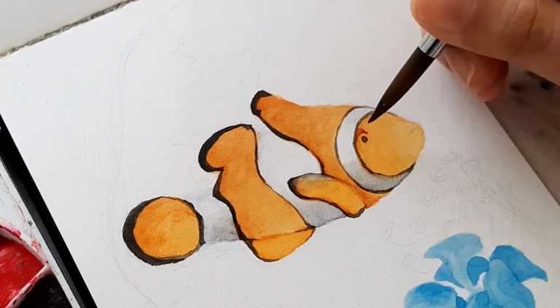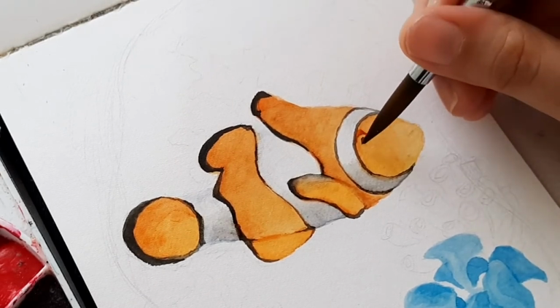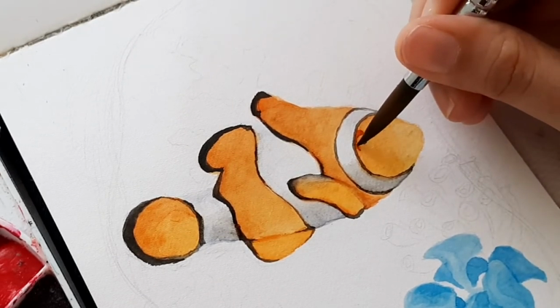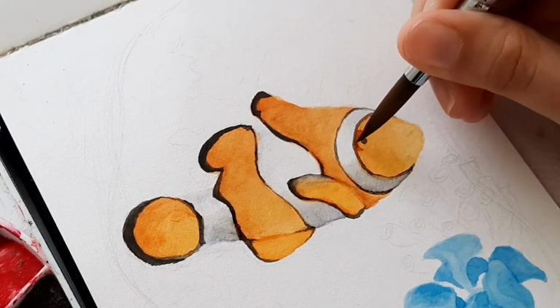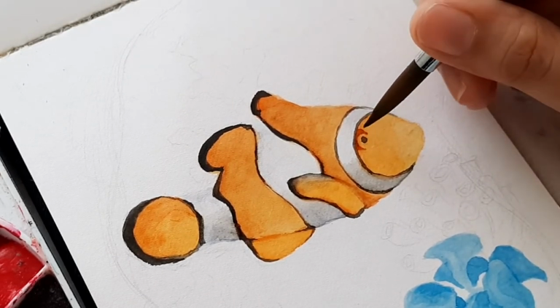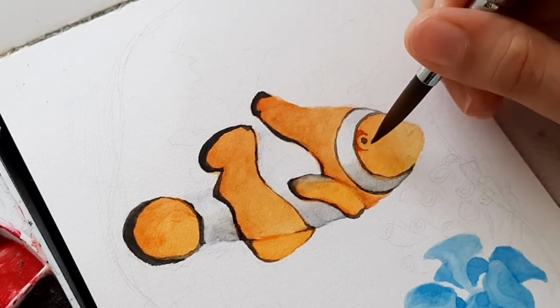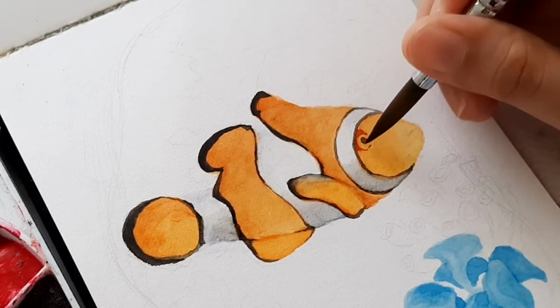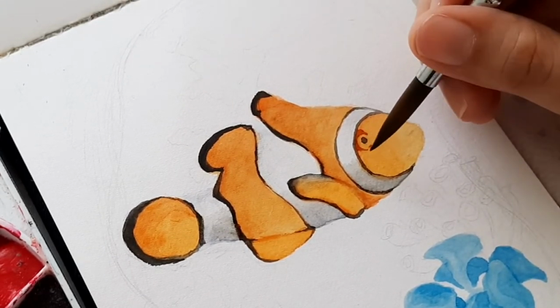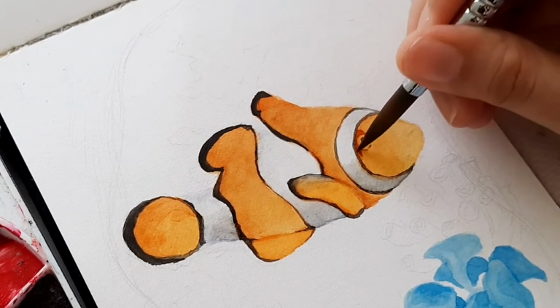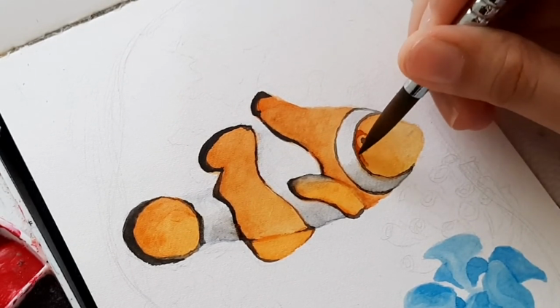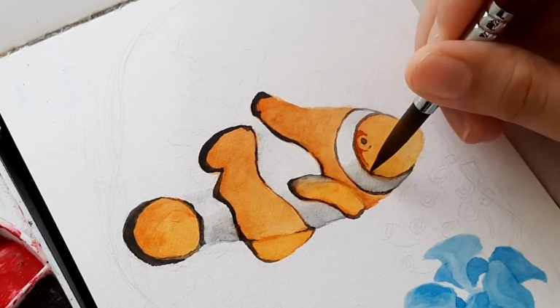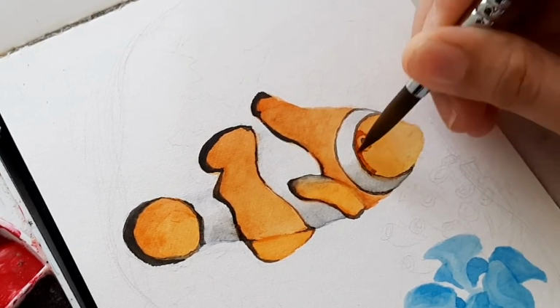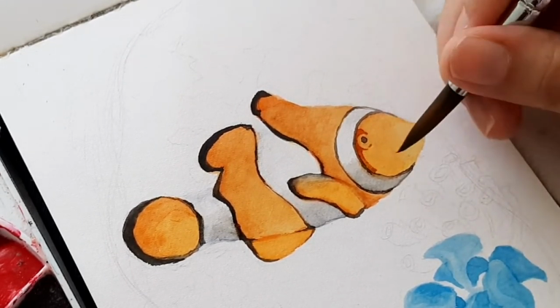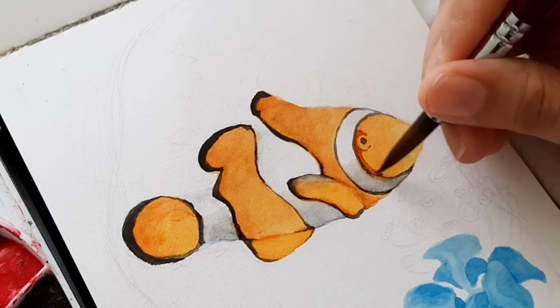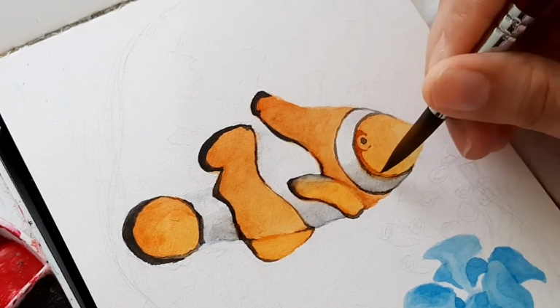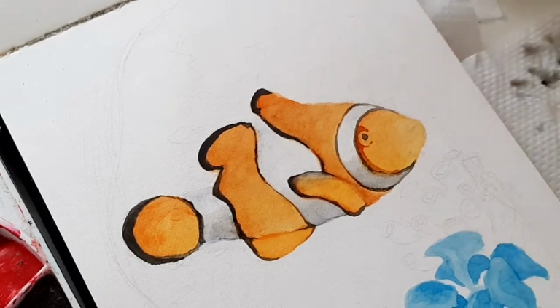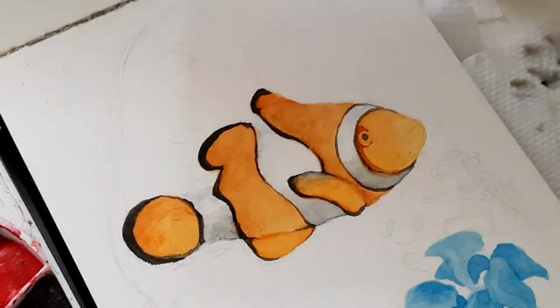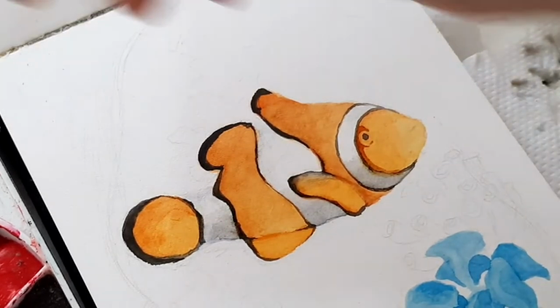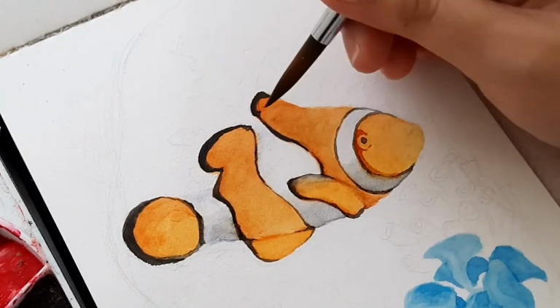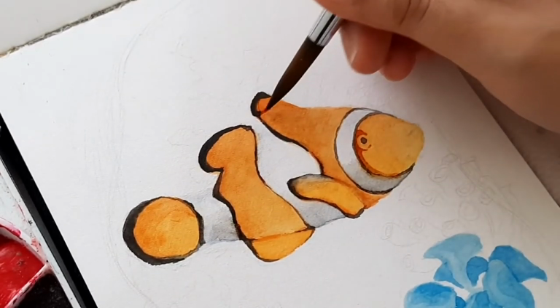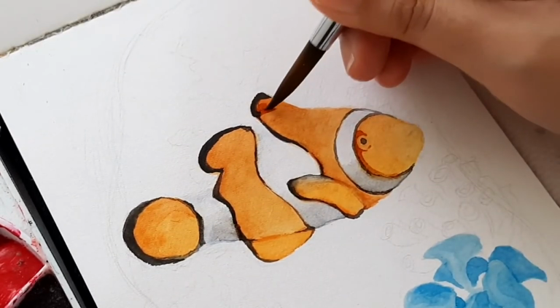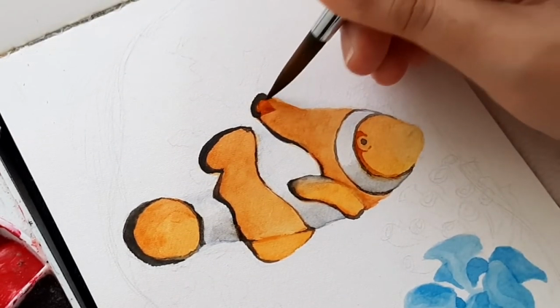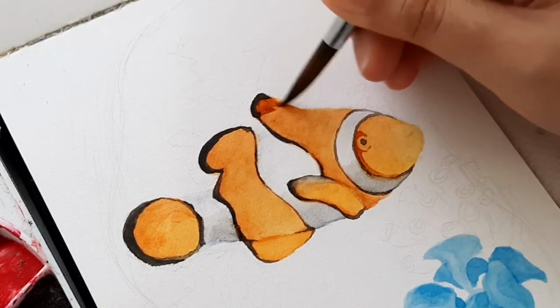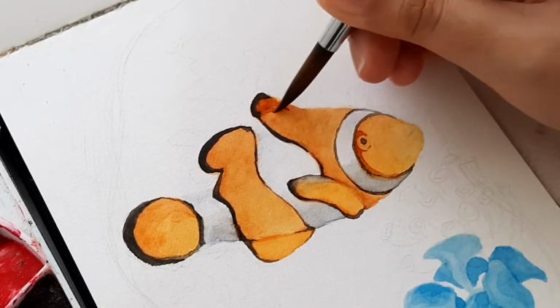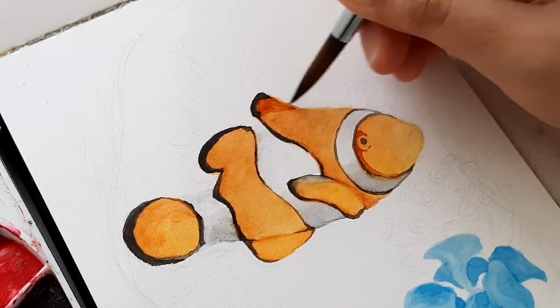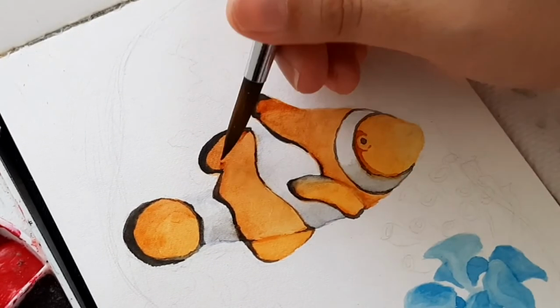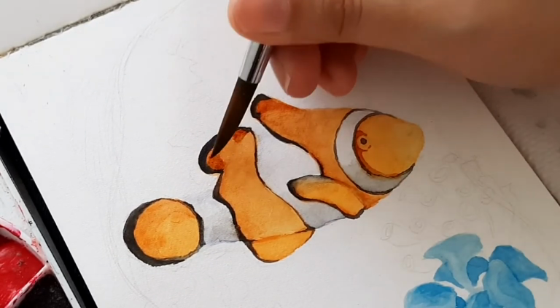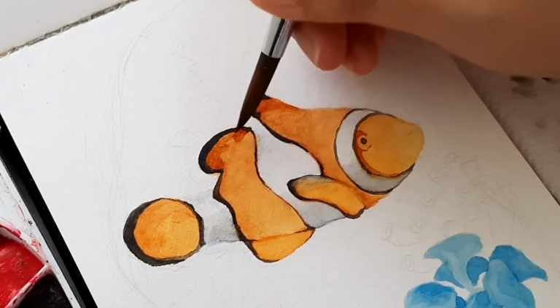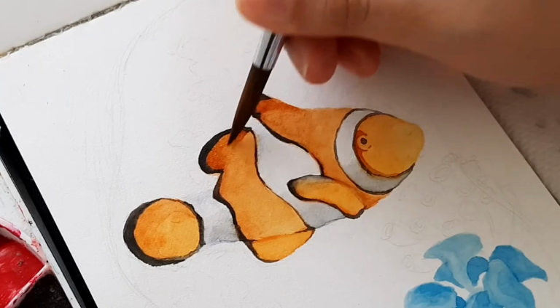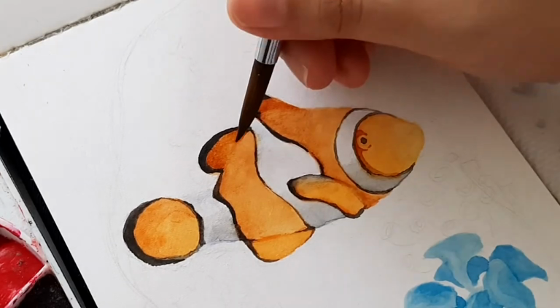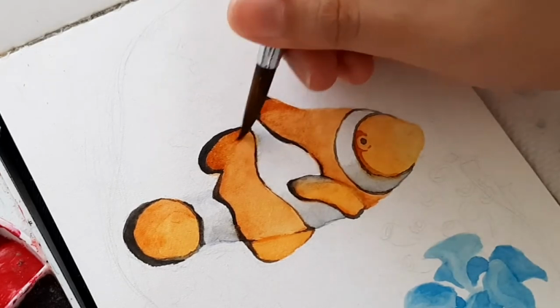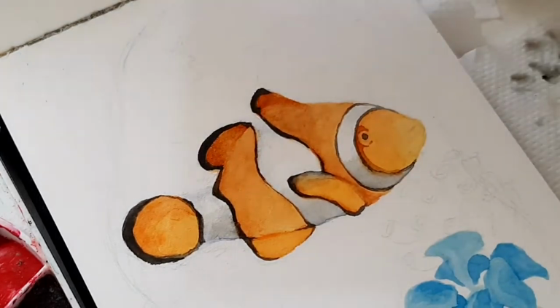For darkening the edges, I used burnt sienna — sometimes I use red brown in this part — and we can see now that the fish is slowly coming to life.